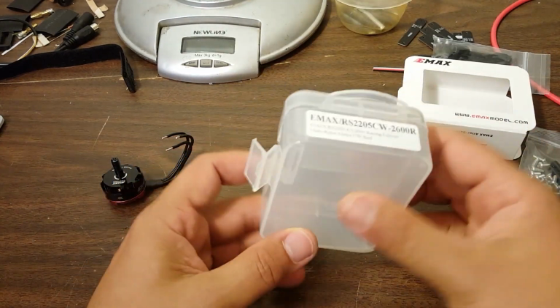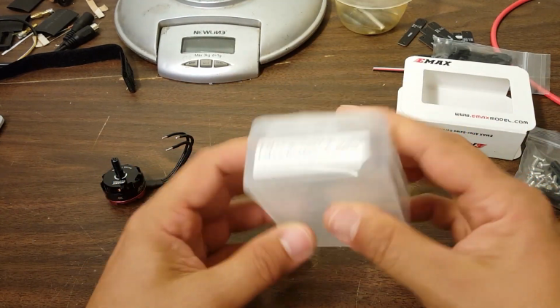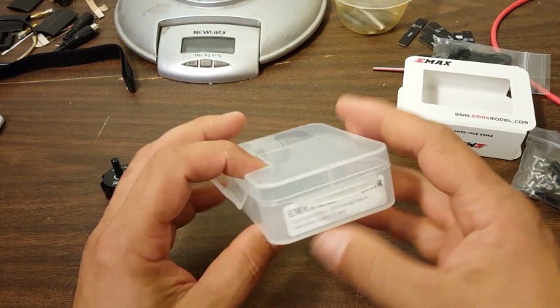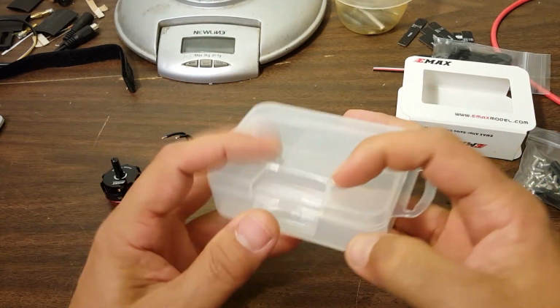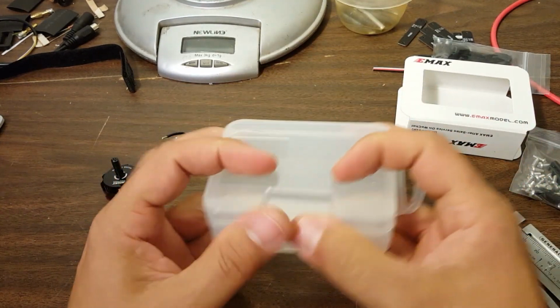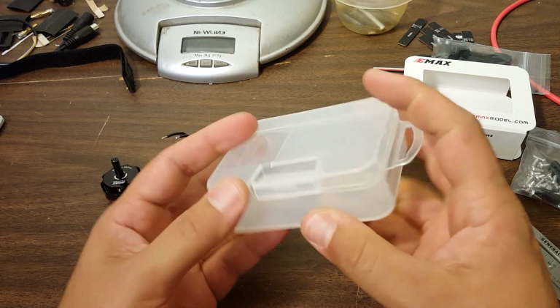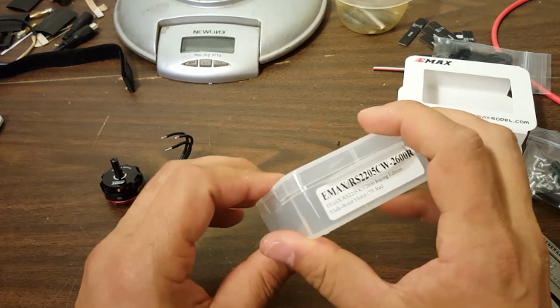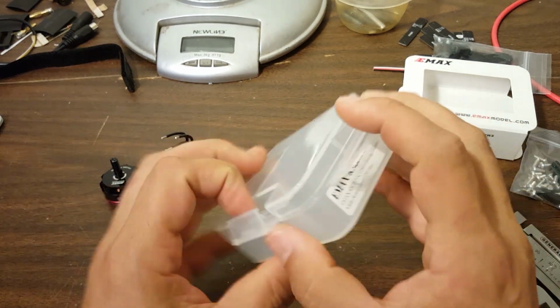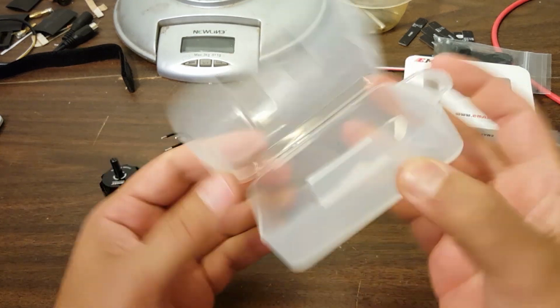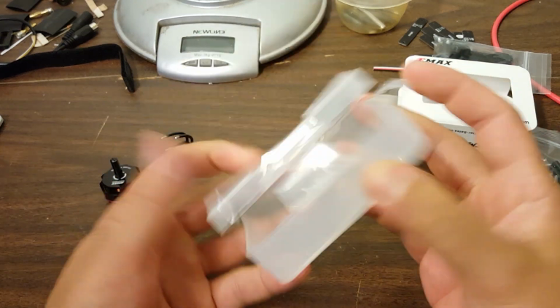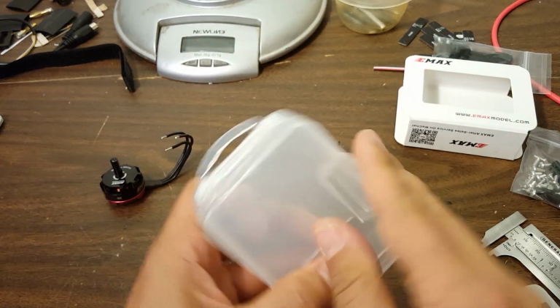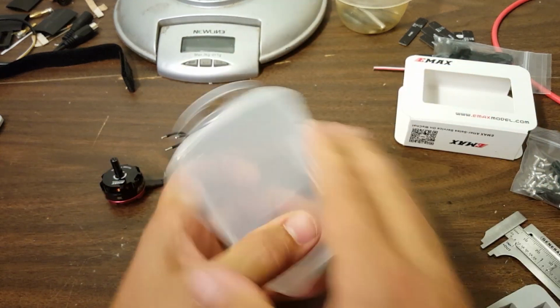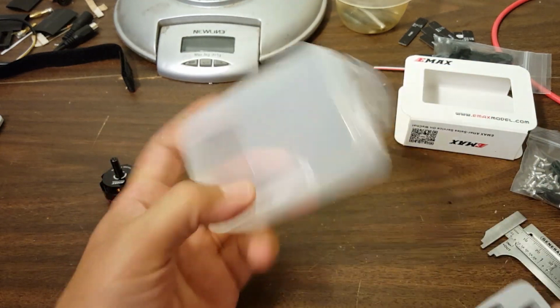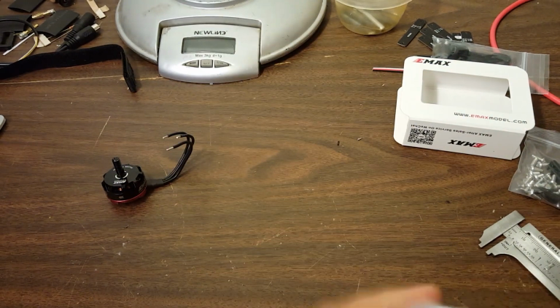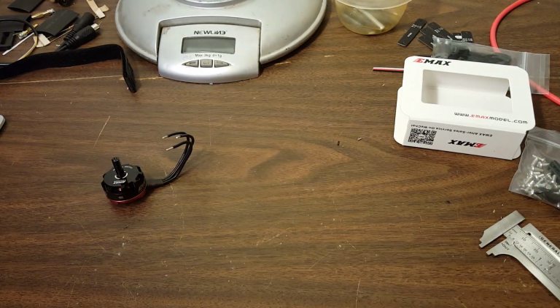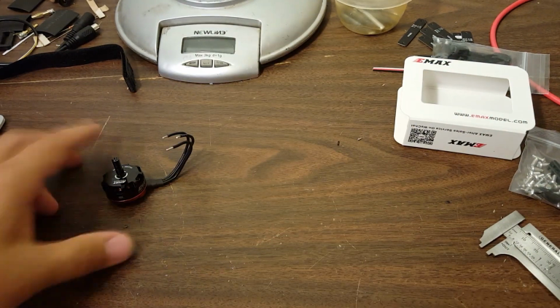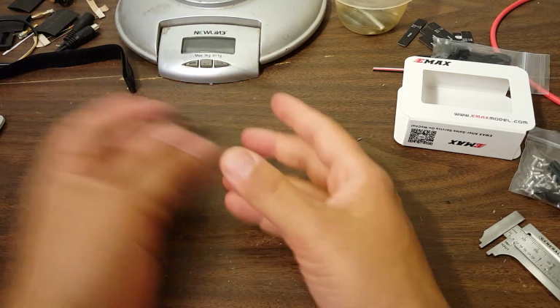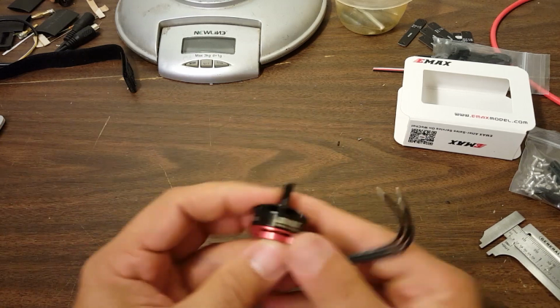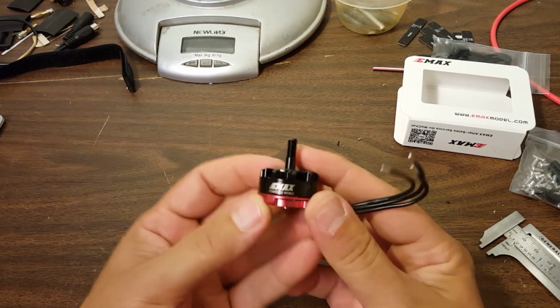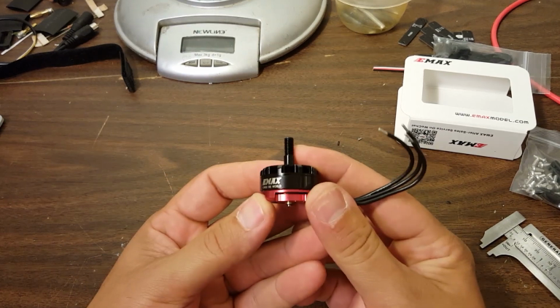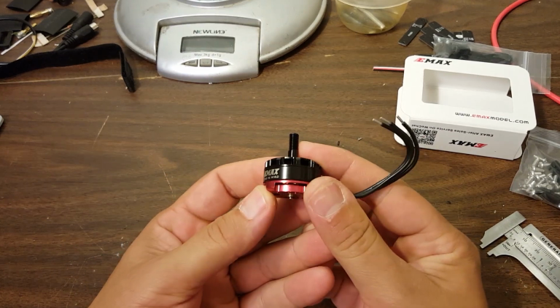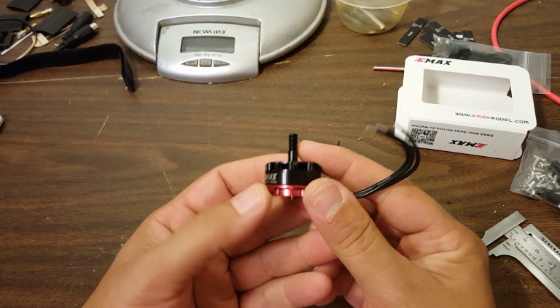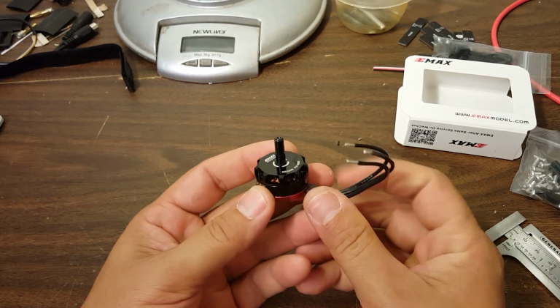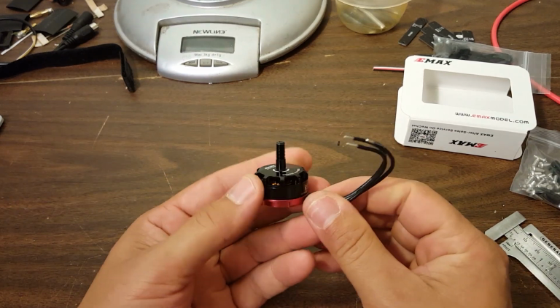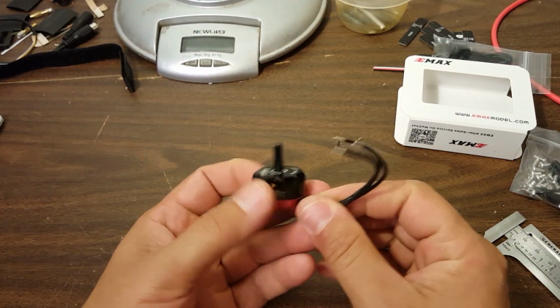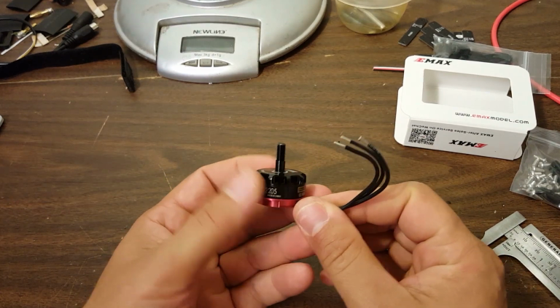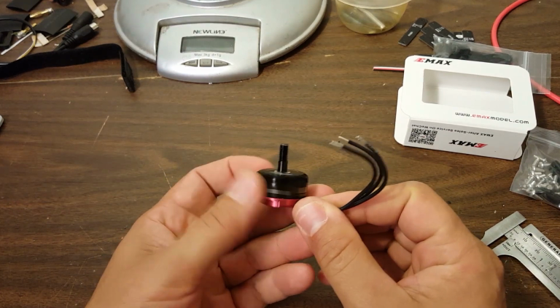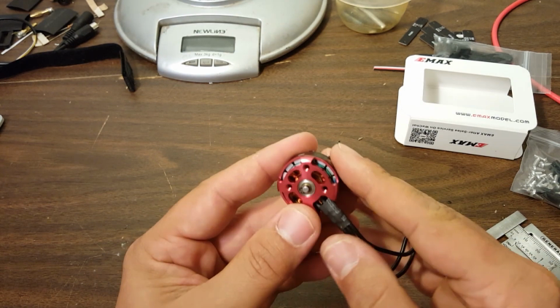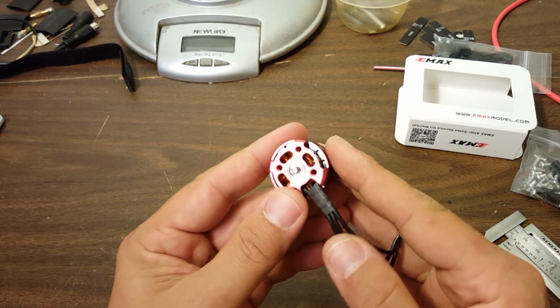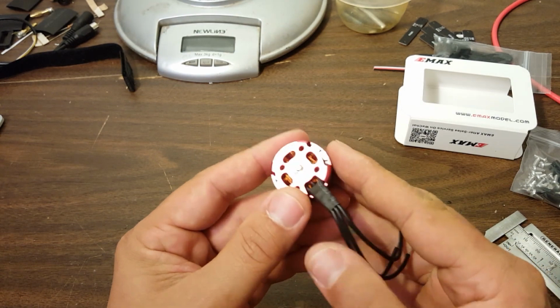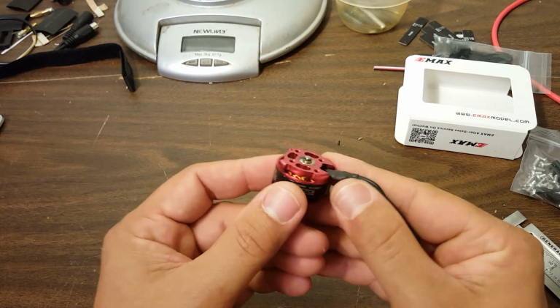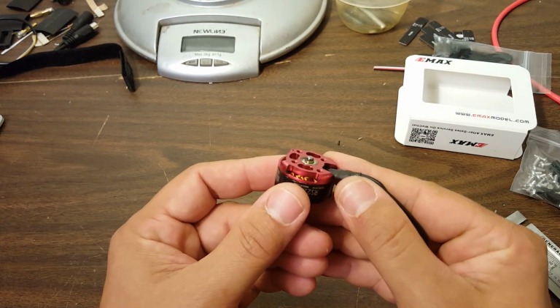That is a really spiffy little box — worth a couple dollars alone. I know I'm way too concerned with packaging, but there you go. You know about these motors; they probably perform well. I'm going to show you how to disassemble one of these motors.